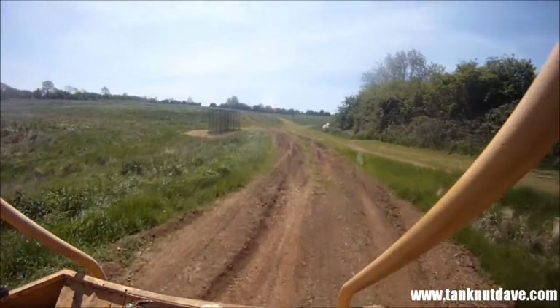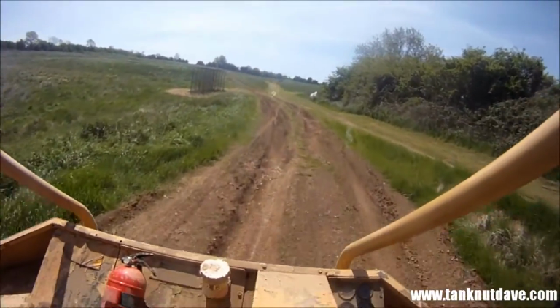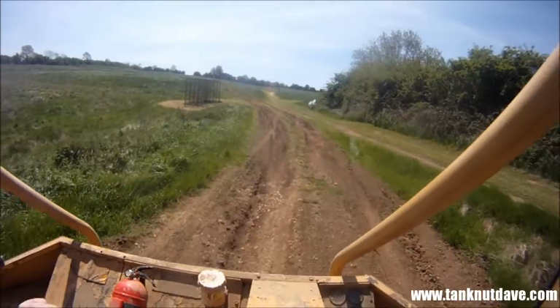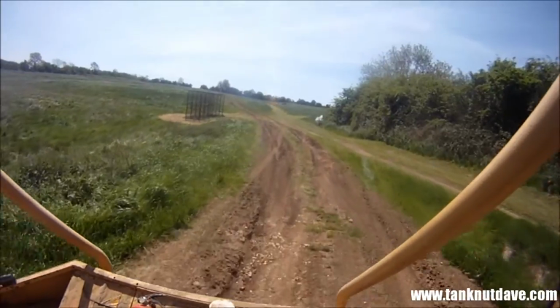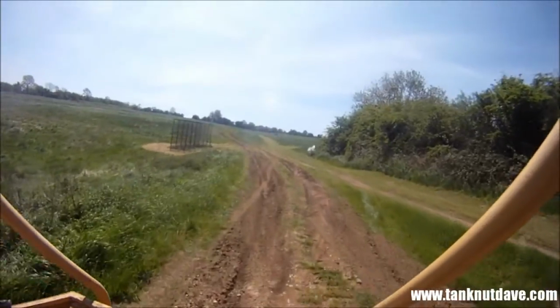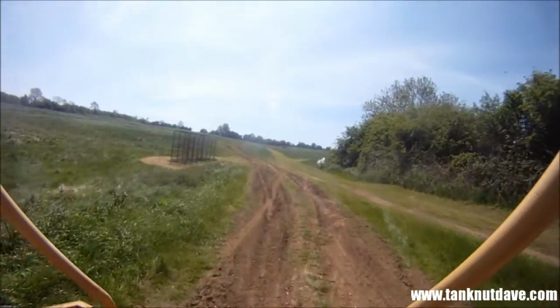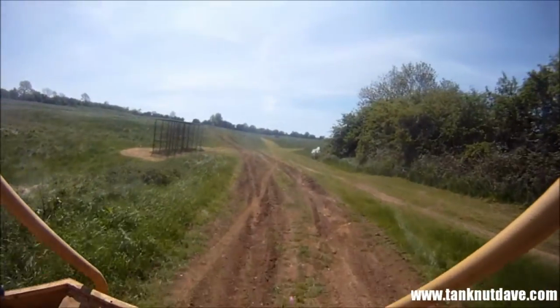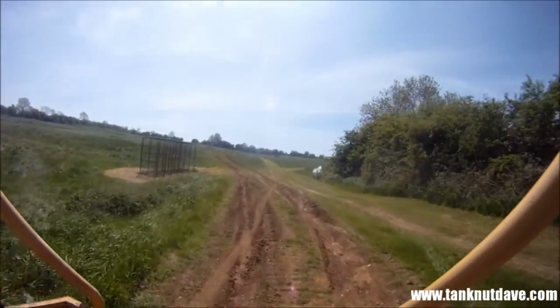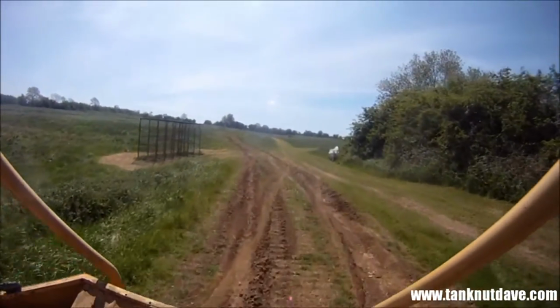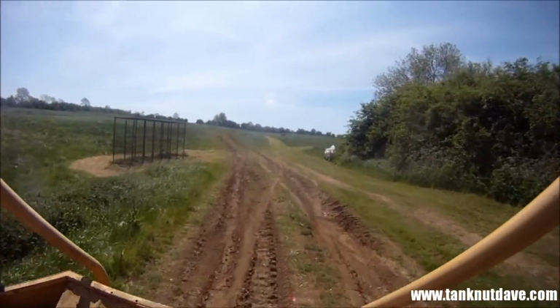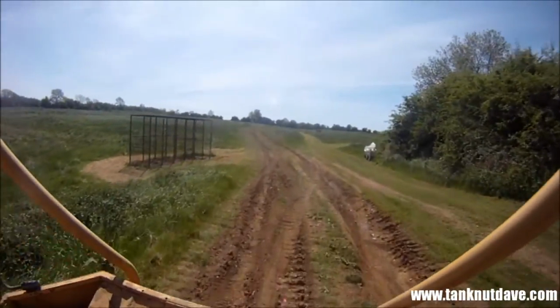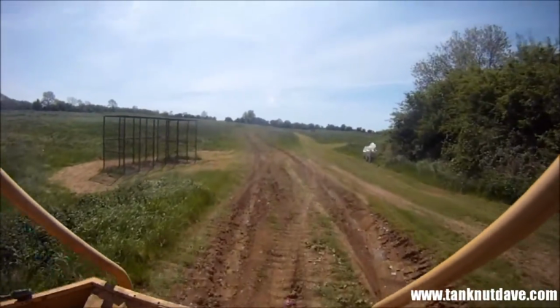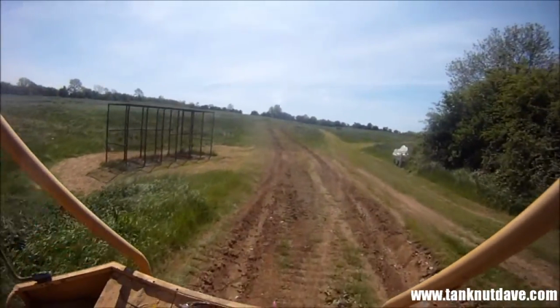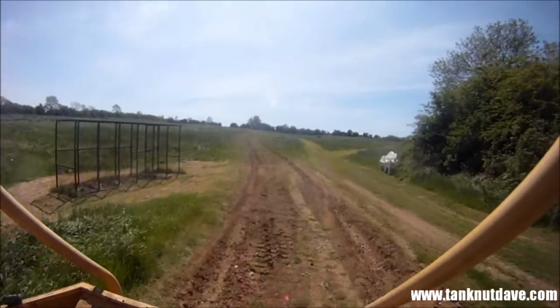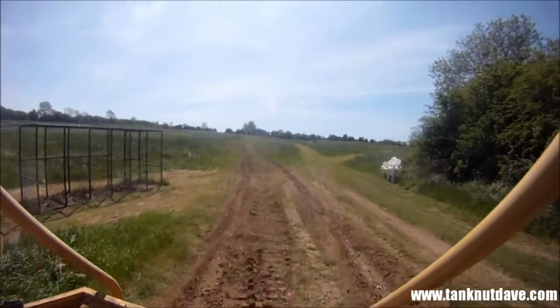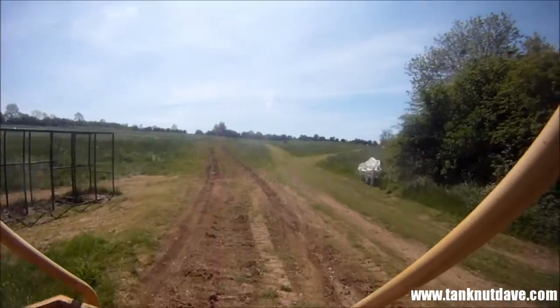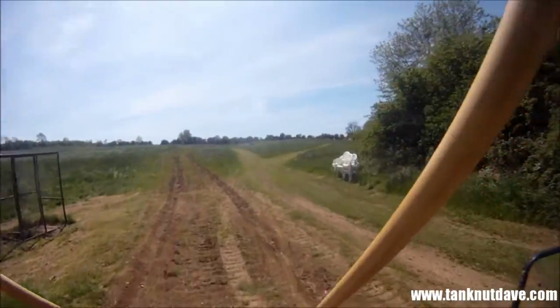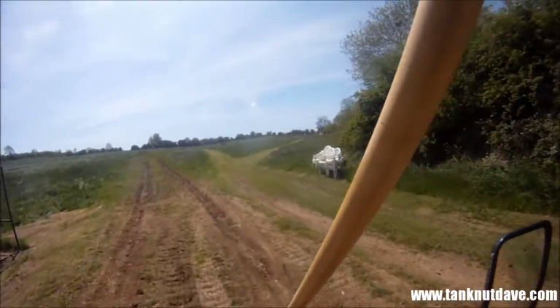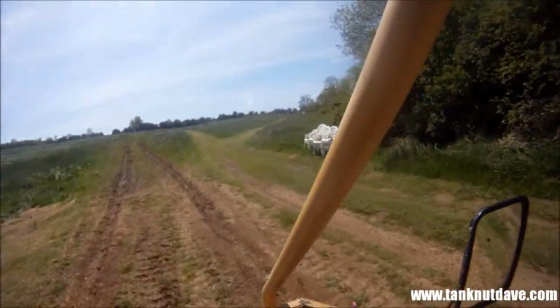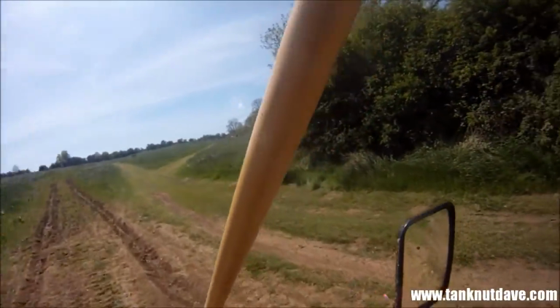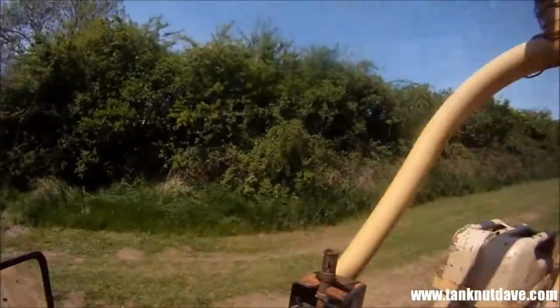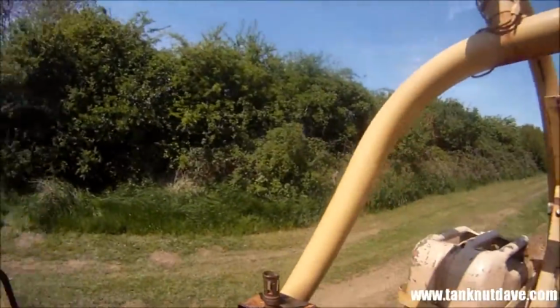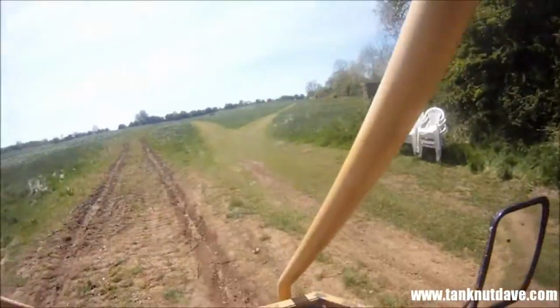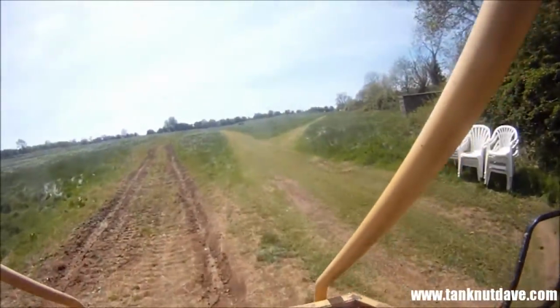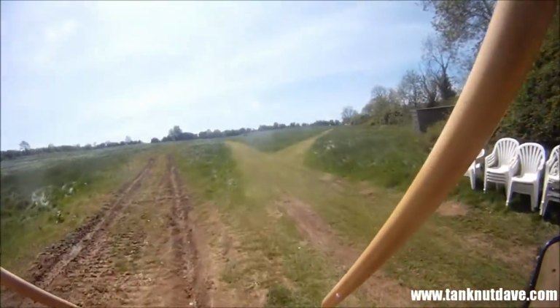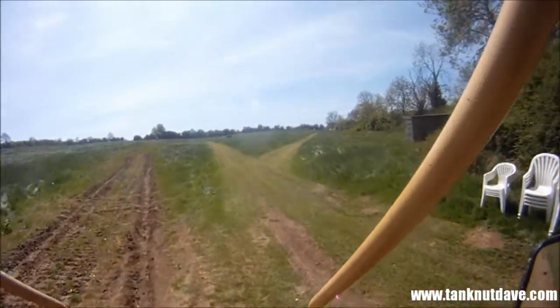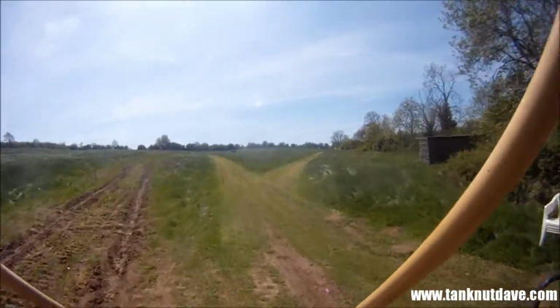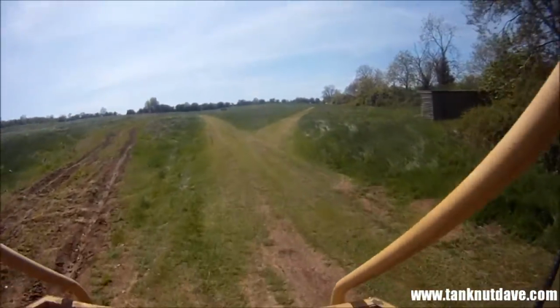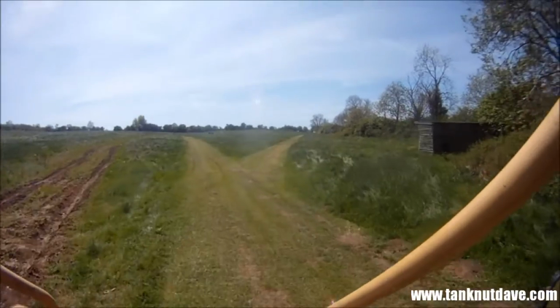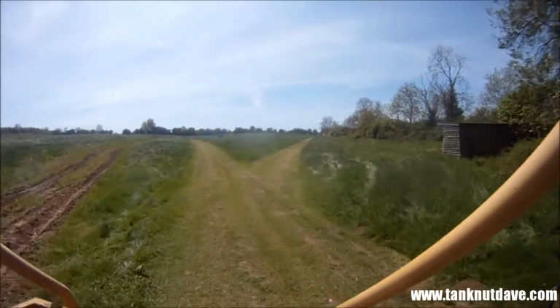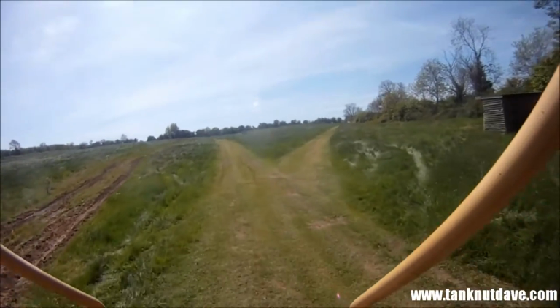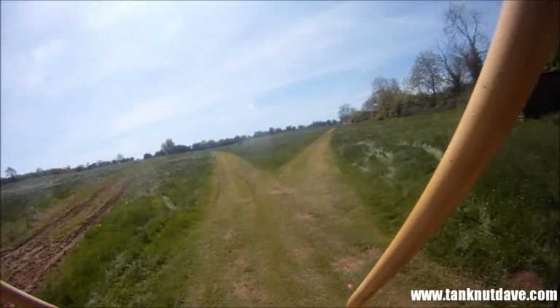Let's get on the high ground. It's got all the rifles in the back.